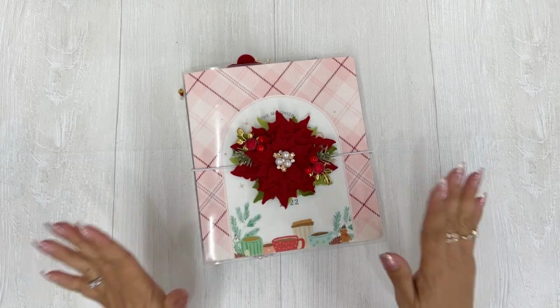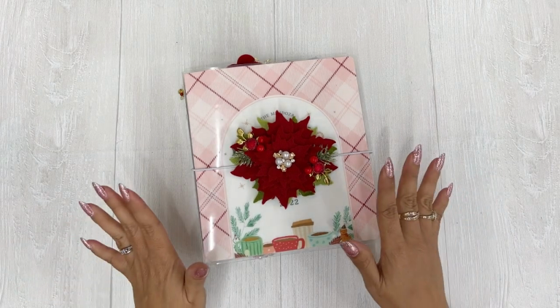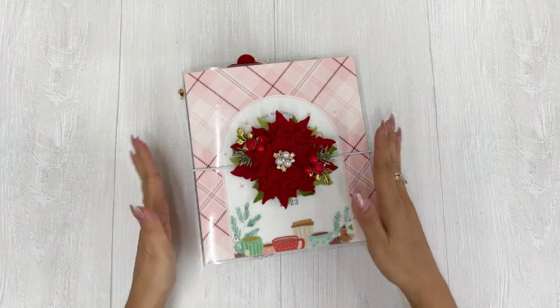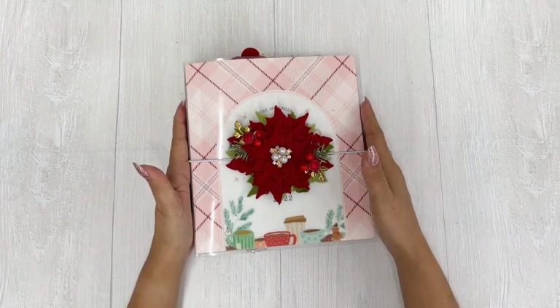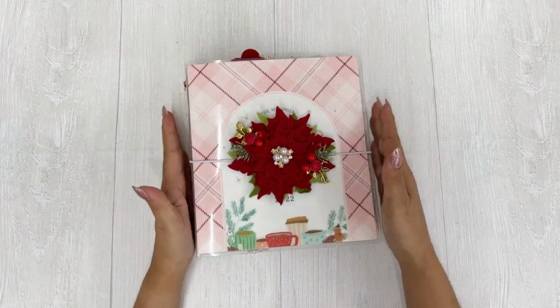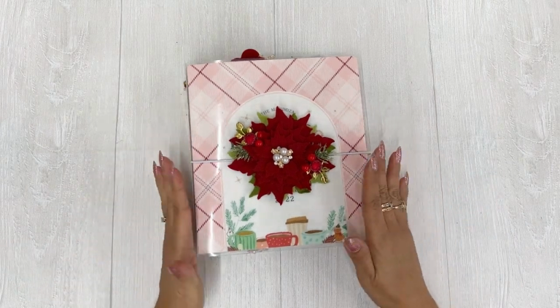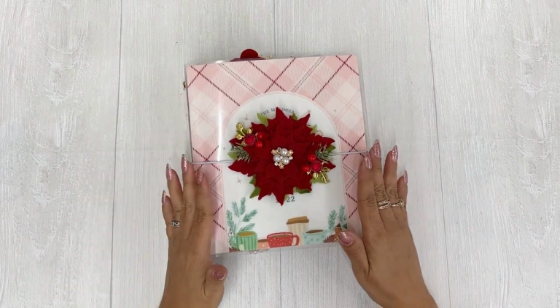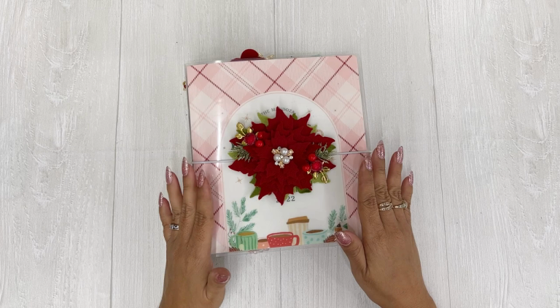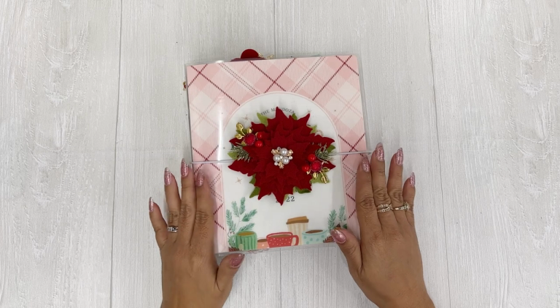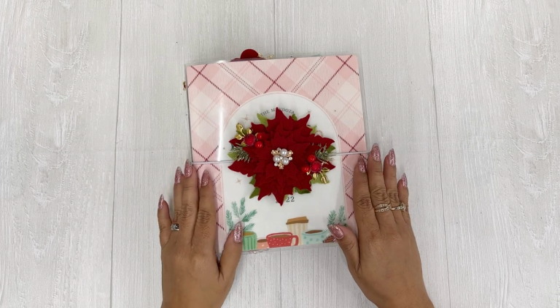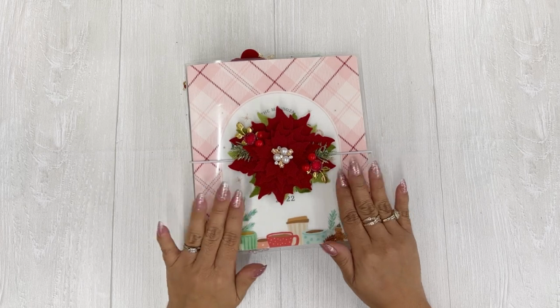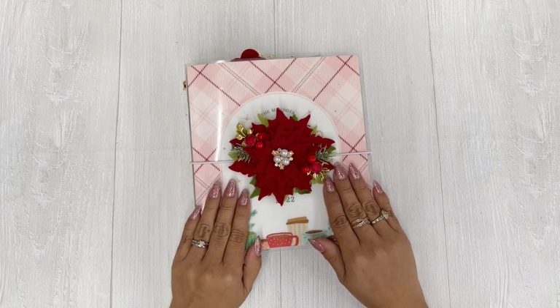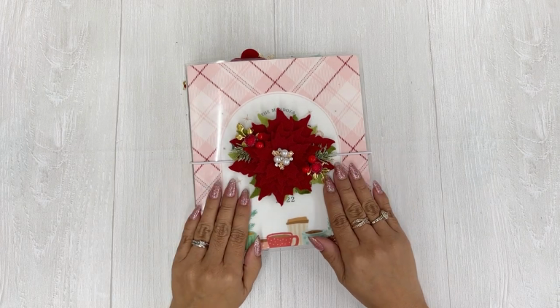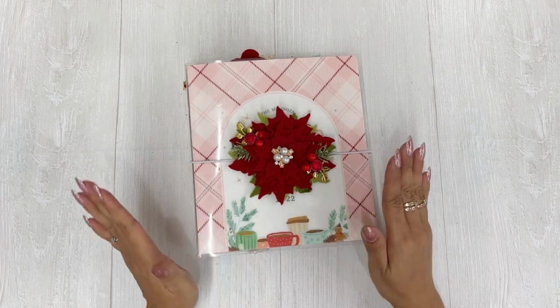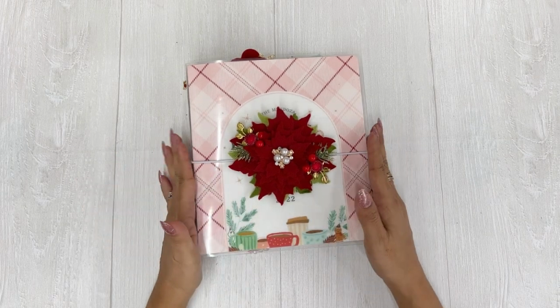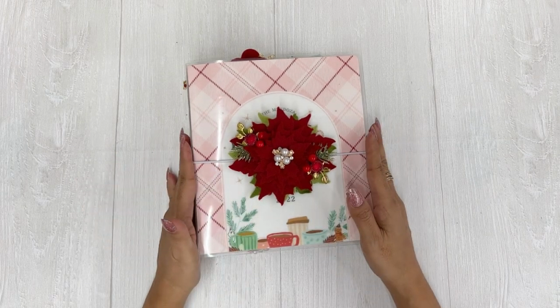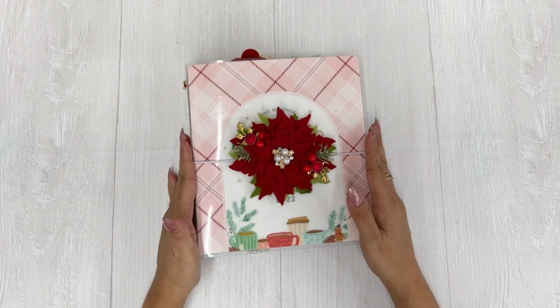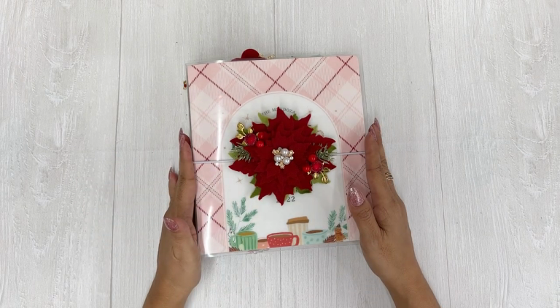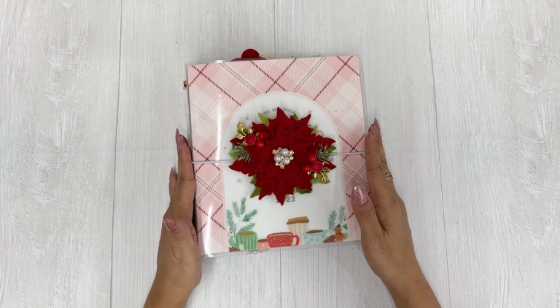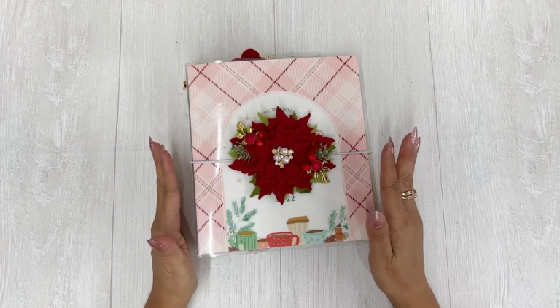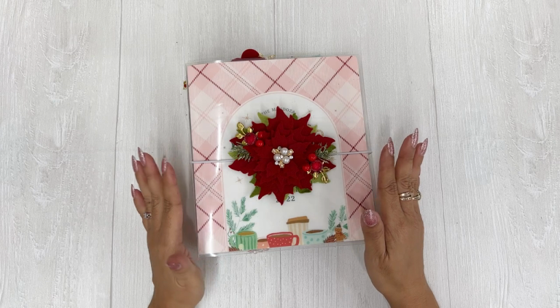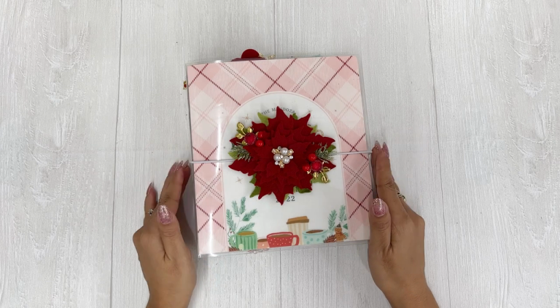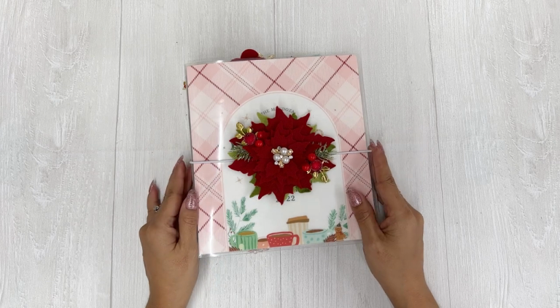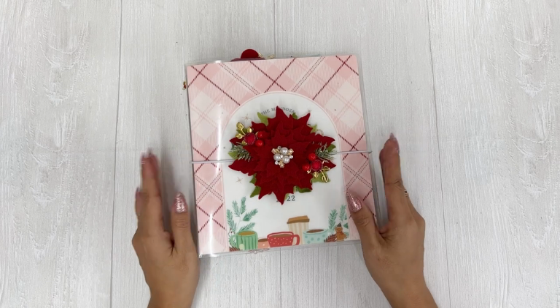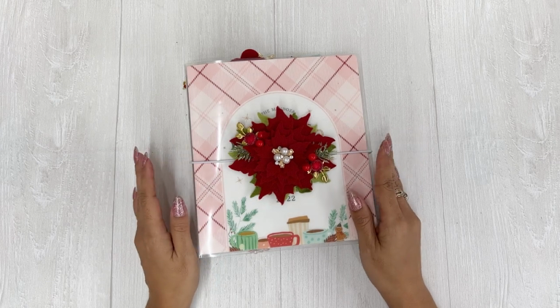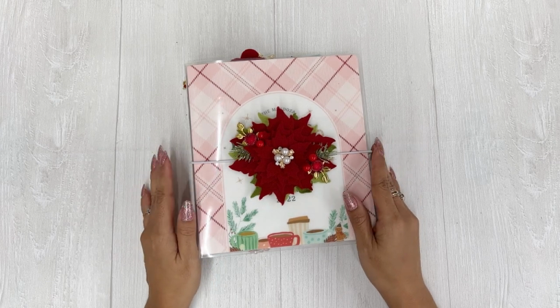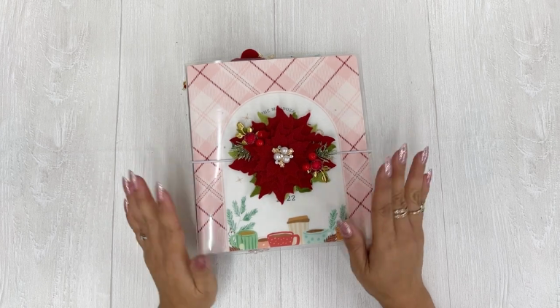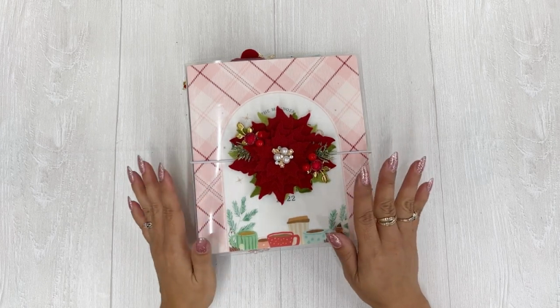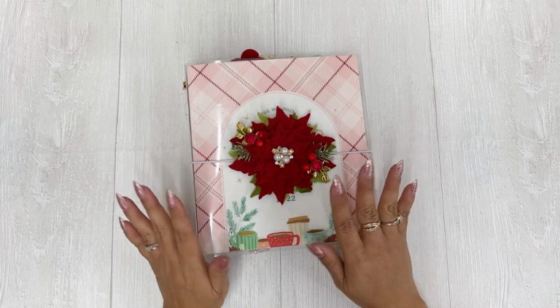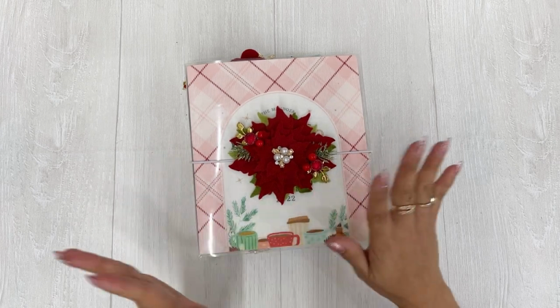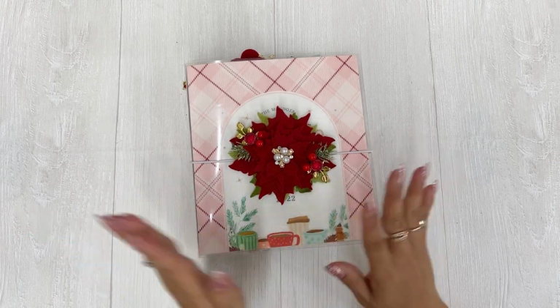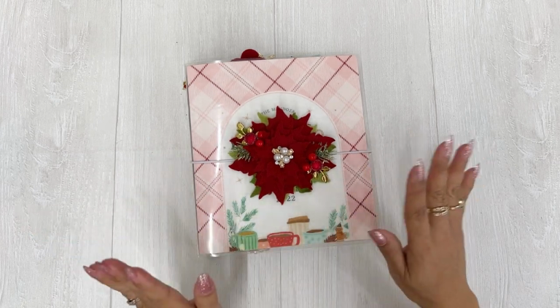Lisa here again, and I just wanted to show you a walkthrough of my December setup. I'm going to start using this planner tomorrow, so I'm super excited because it's very cute and it has pink in it and it just makes me happy.